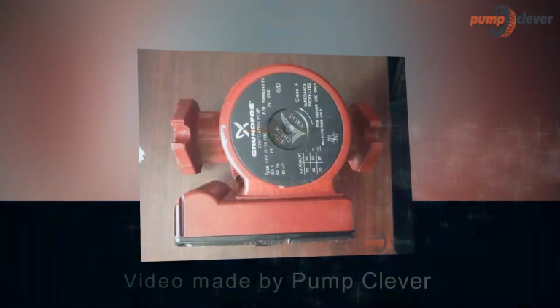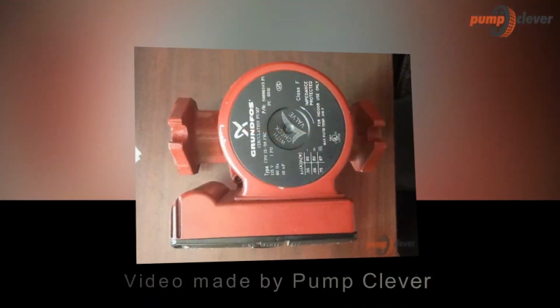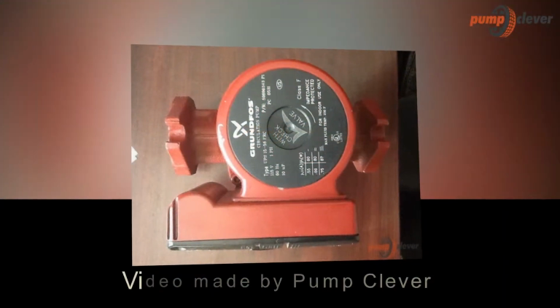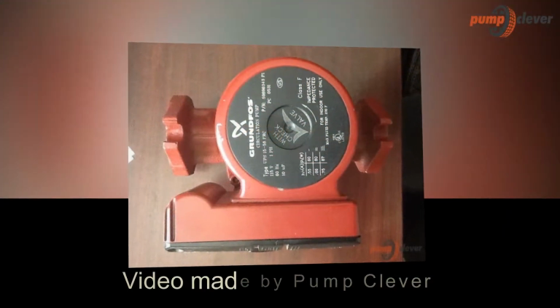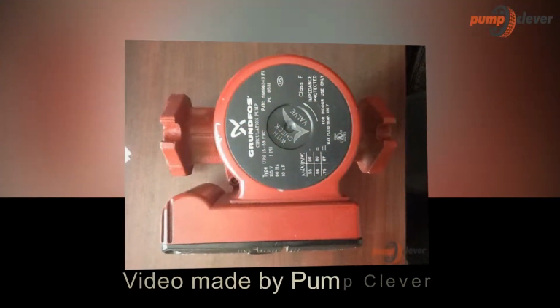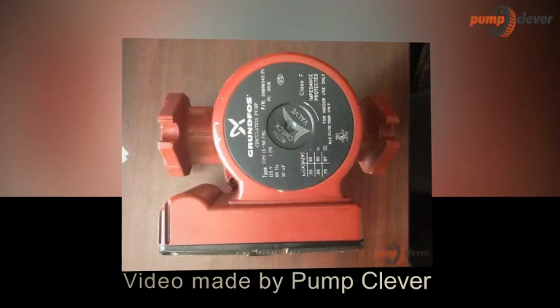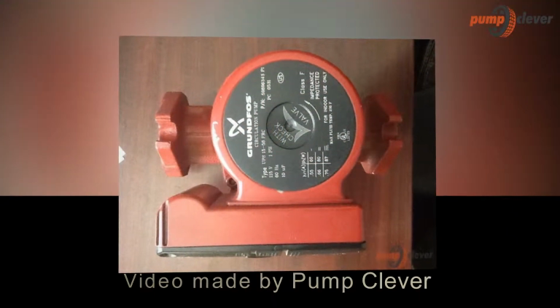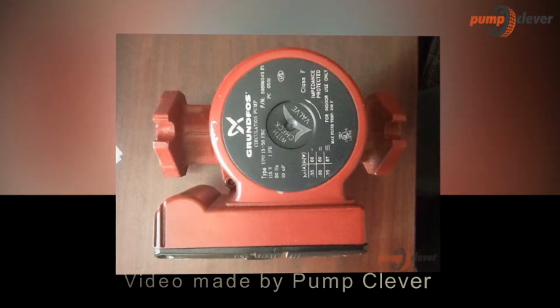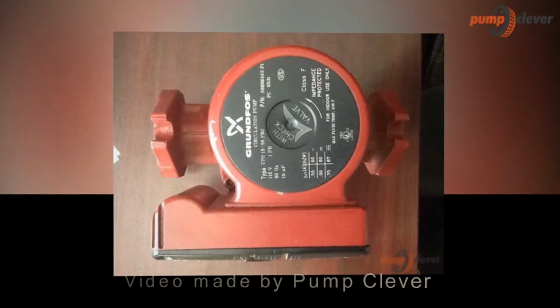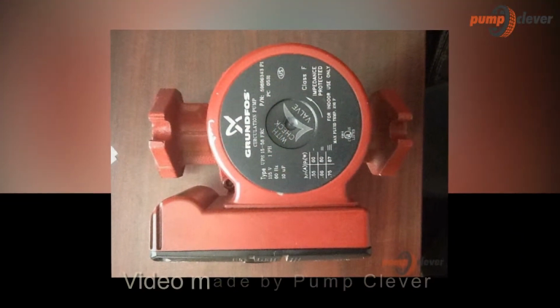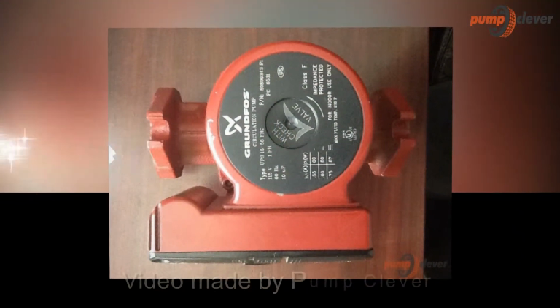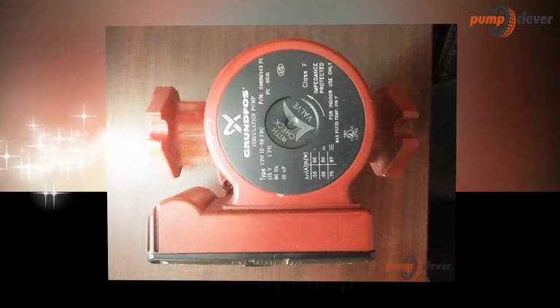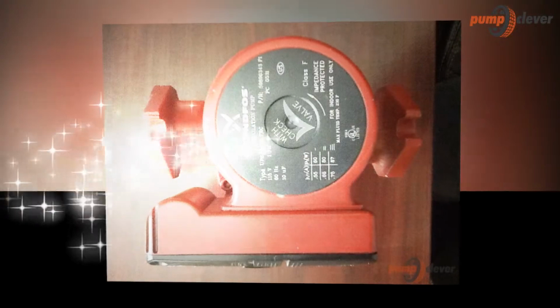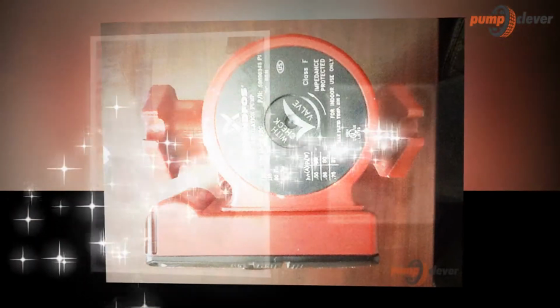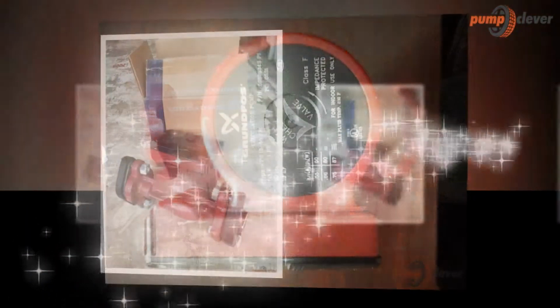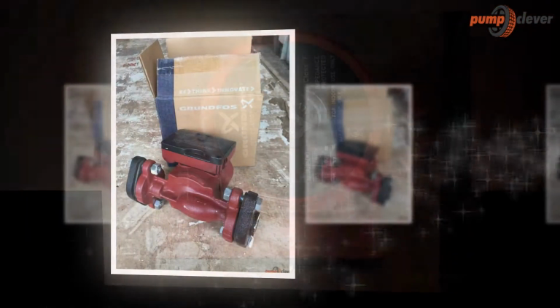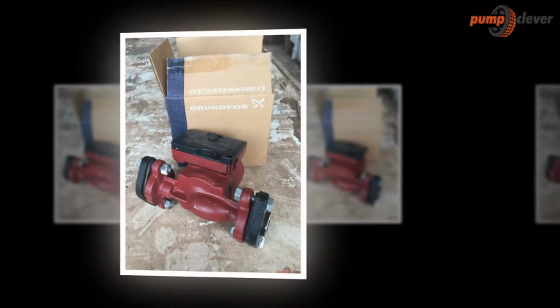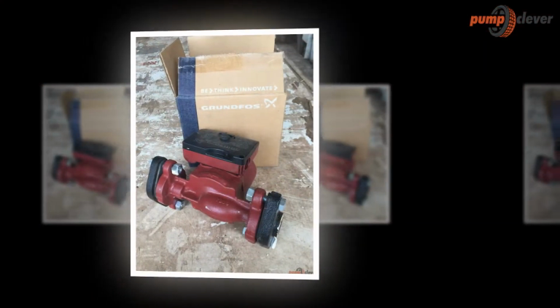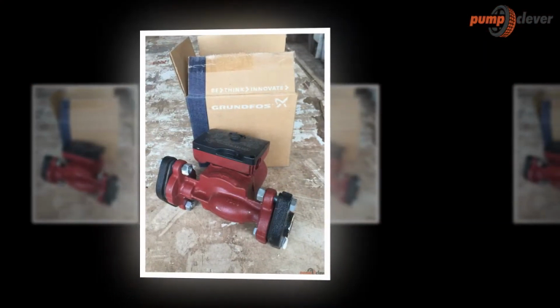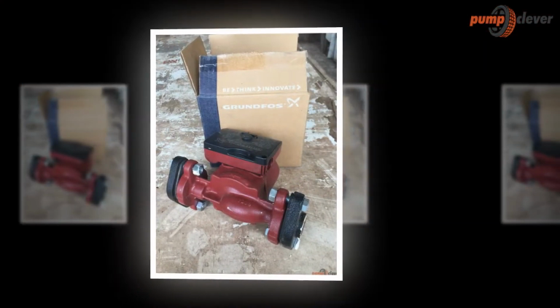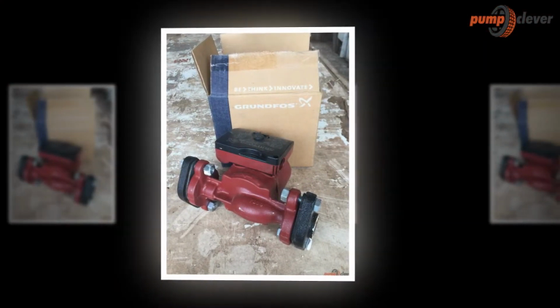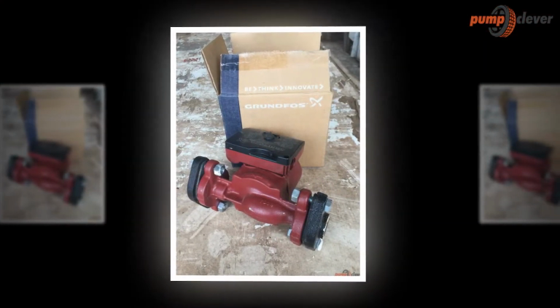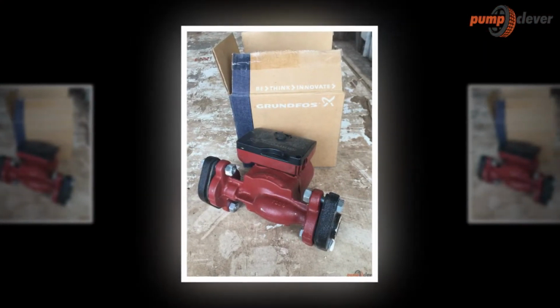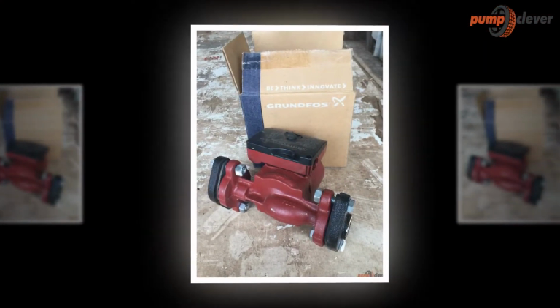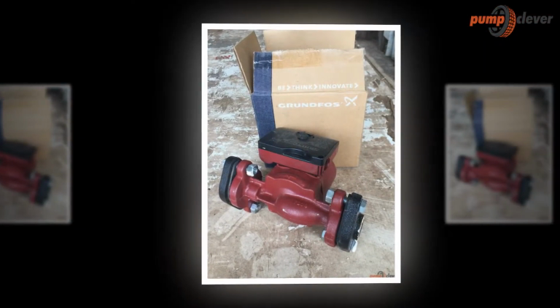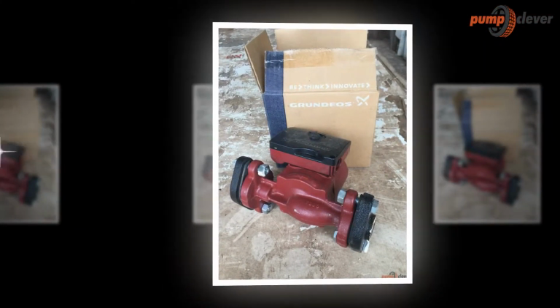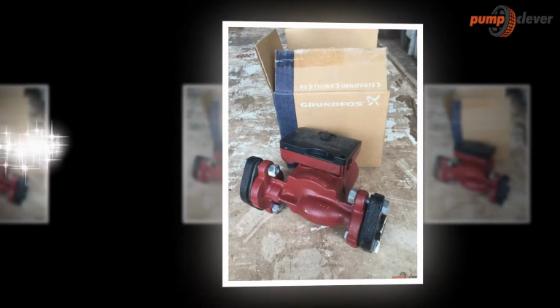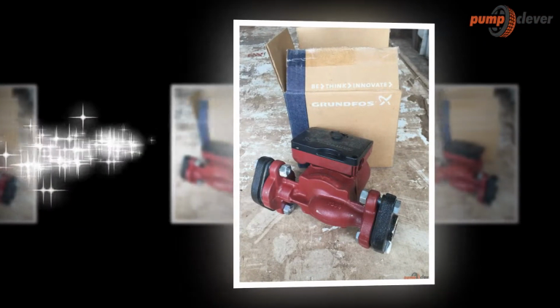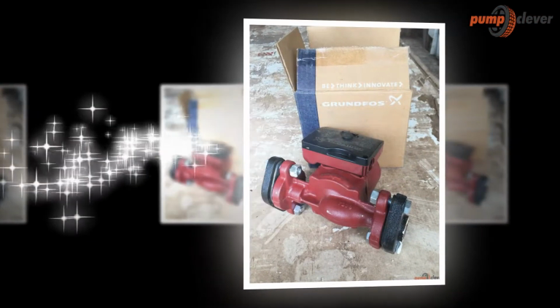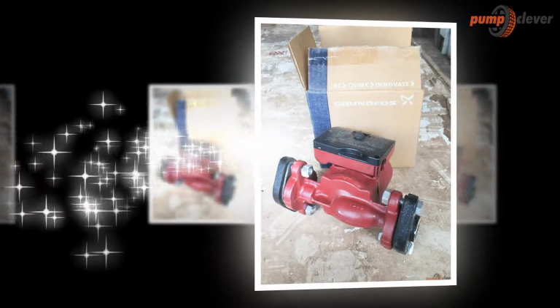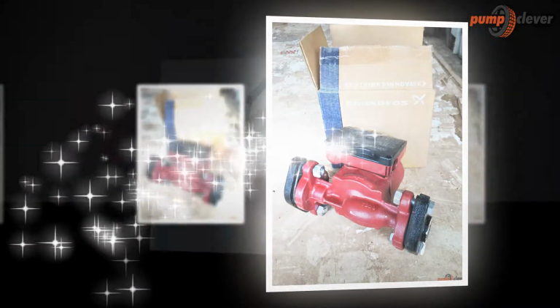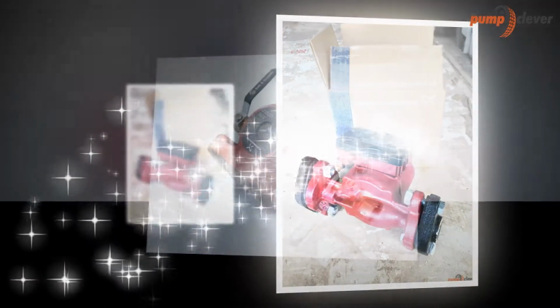Hello, we are PumpClever.com. In this video, we're going to show you the feature product Grundfos UPS 1558FC Cast Iron Recirculation Pump.